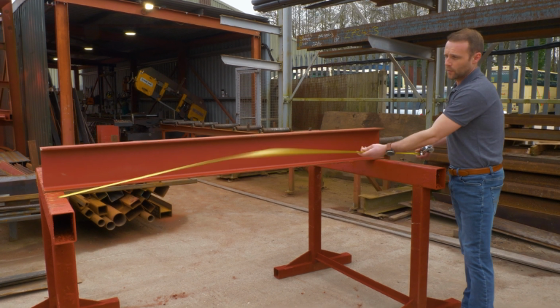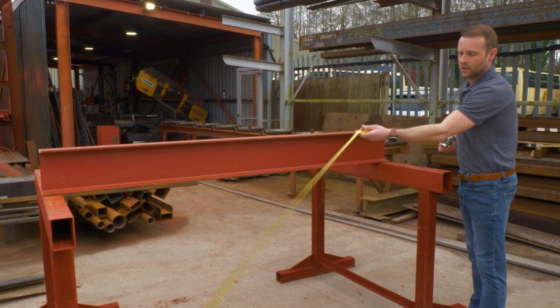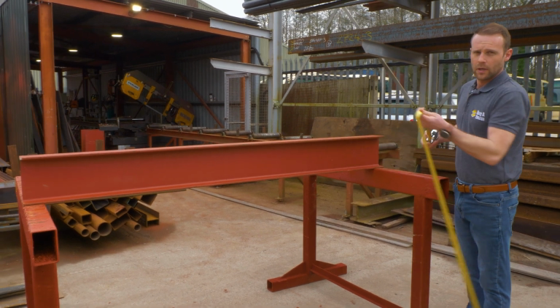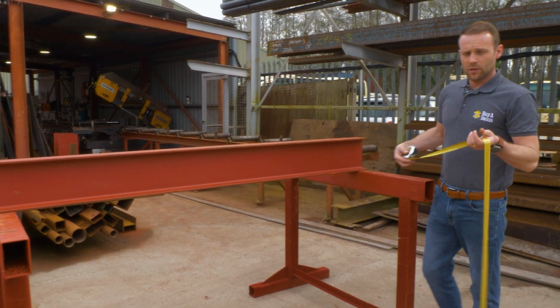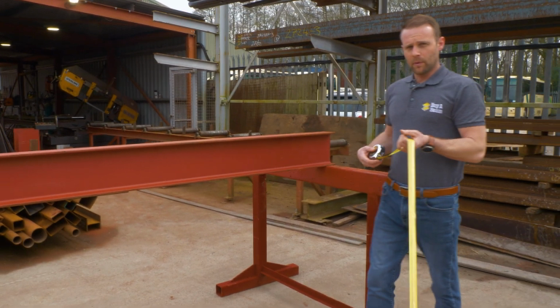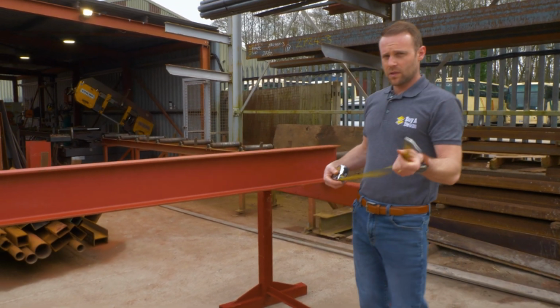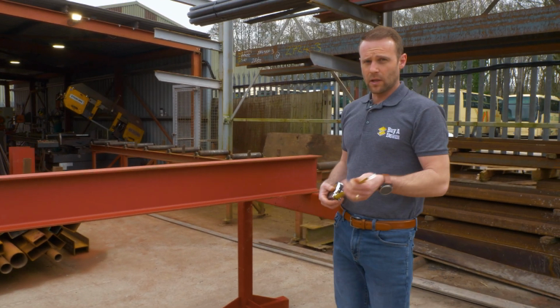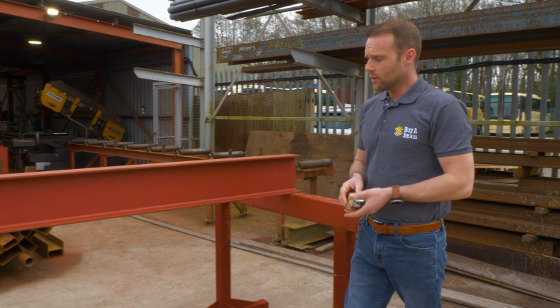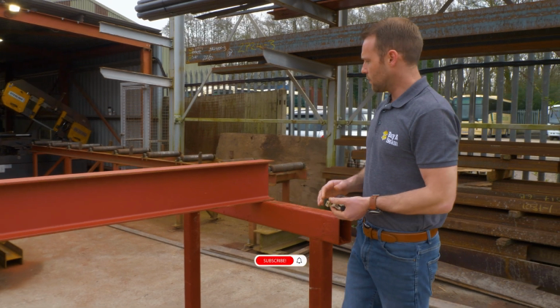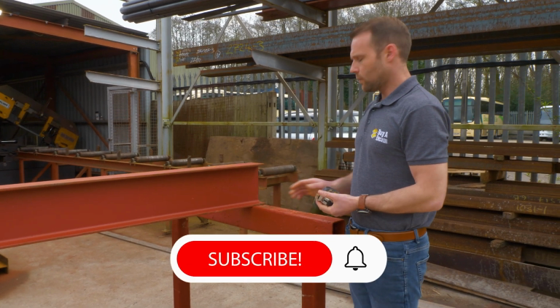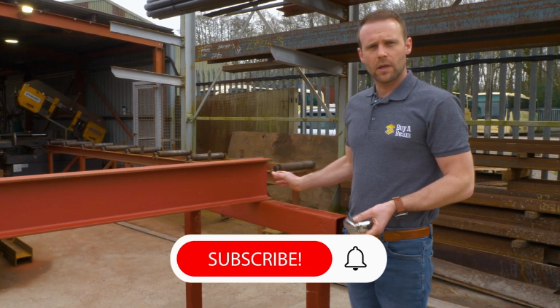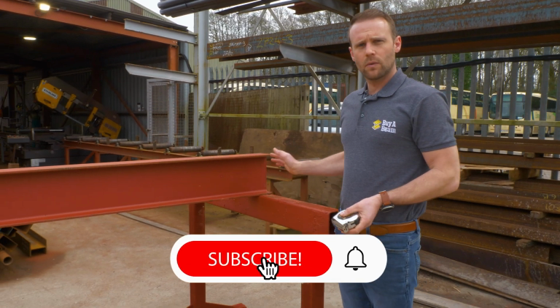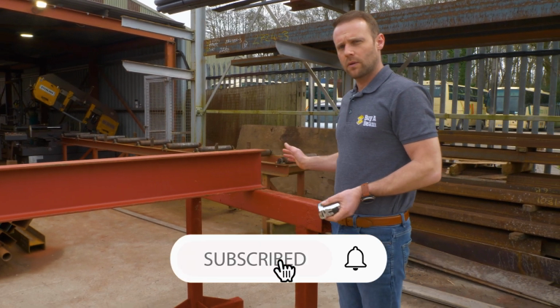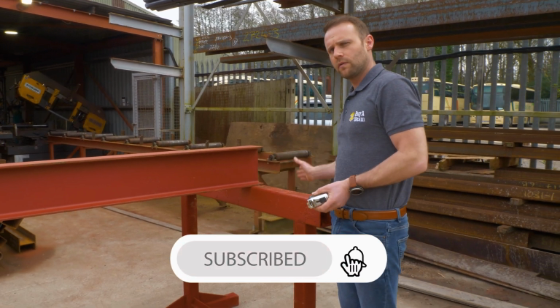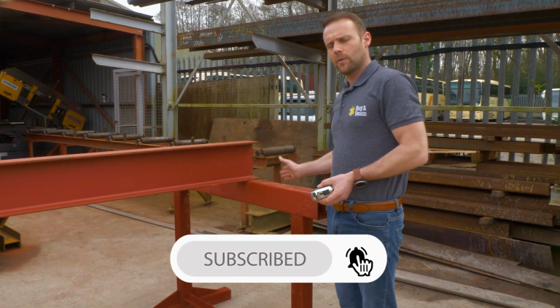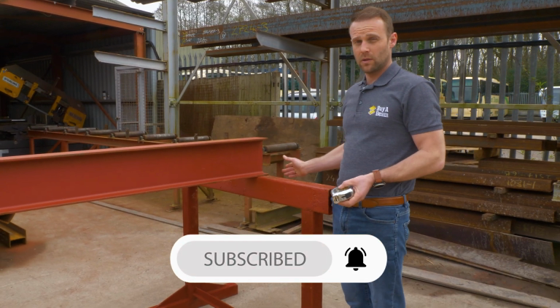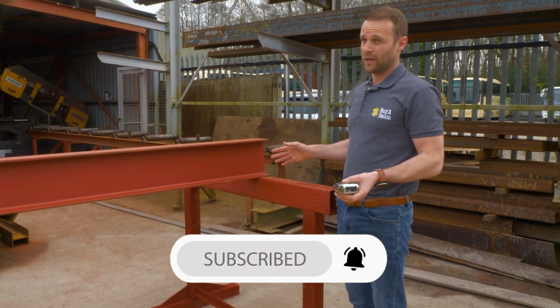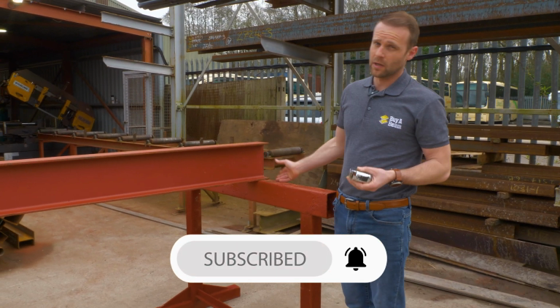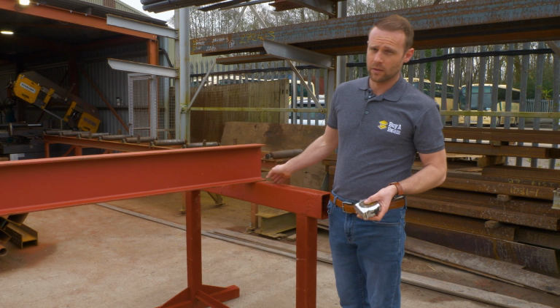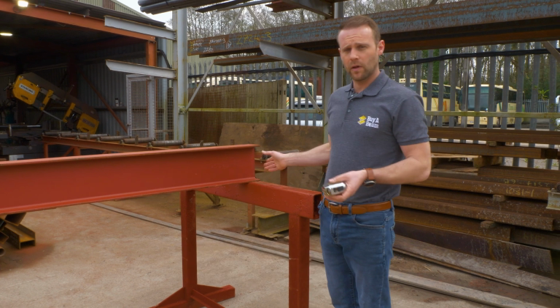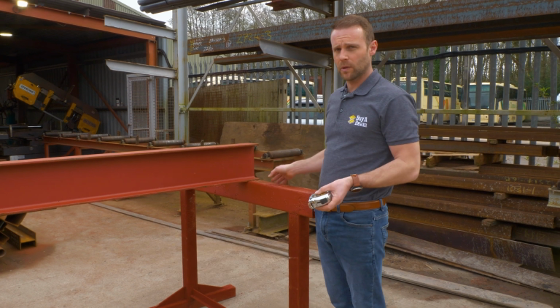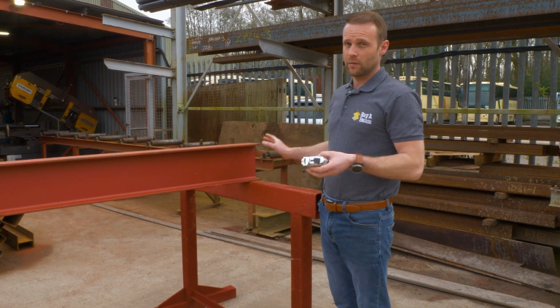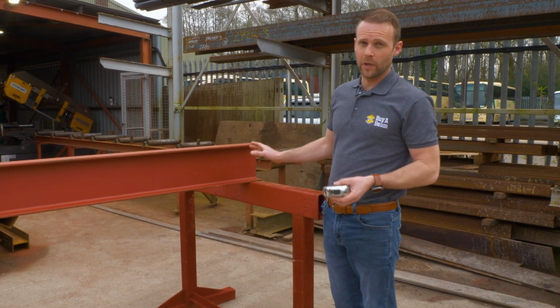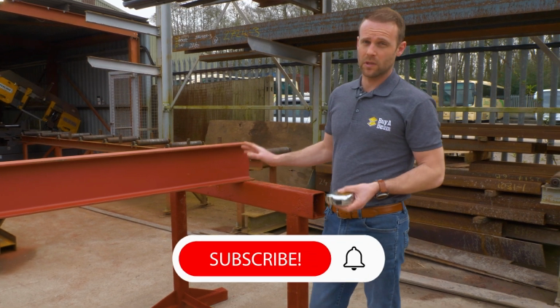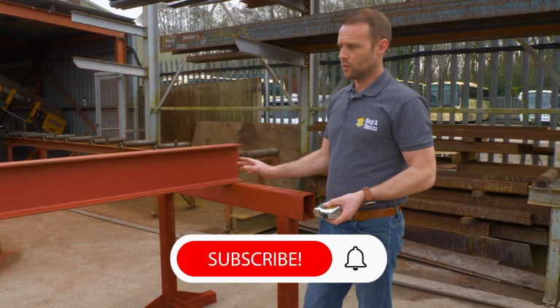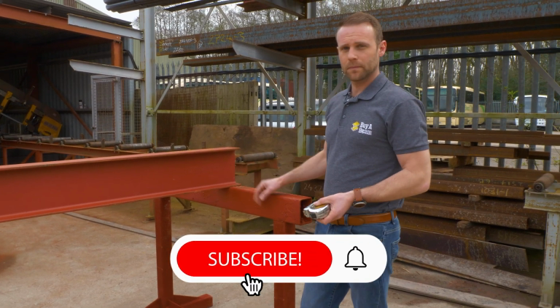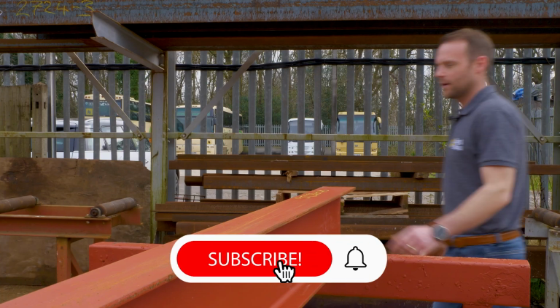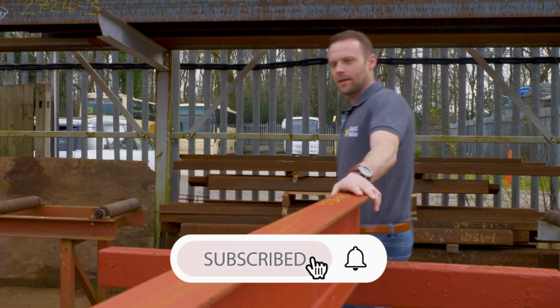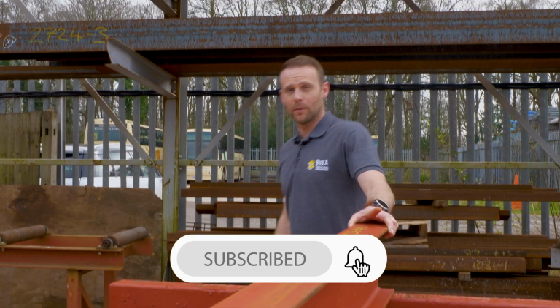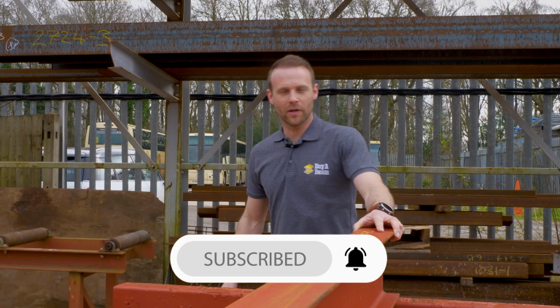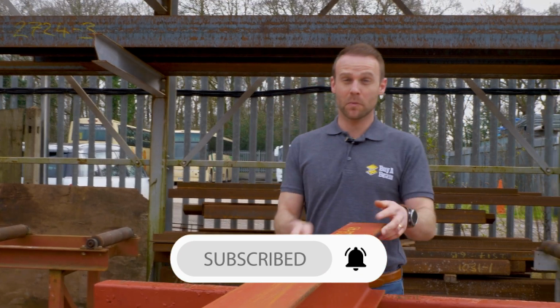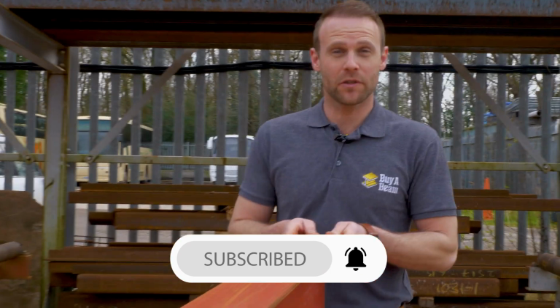It's not a problem if the steel is slightly long. Always go over on your measurements — you can always cut them down on site if you have to. But you really don't want to end up with a steel that's too short. Almost forgot — subscribe to our channel!